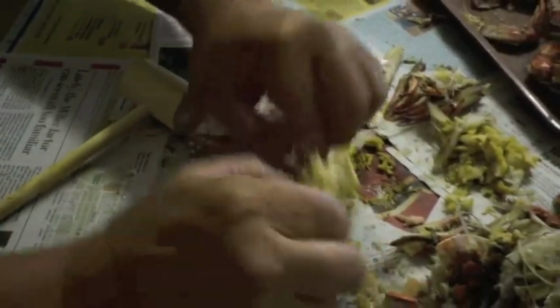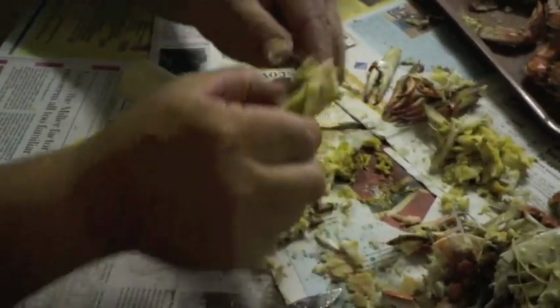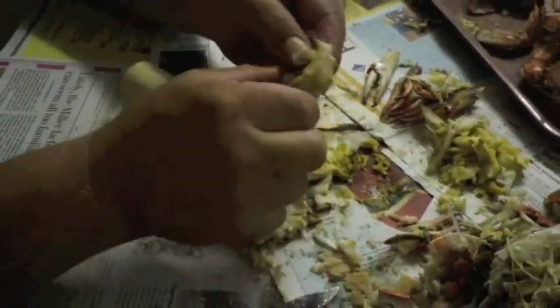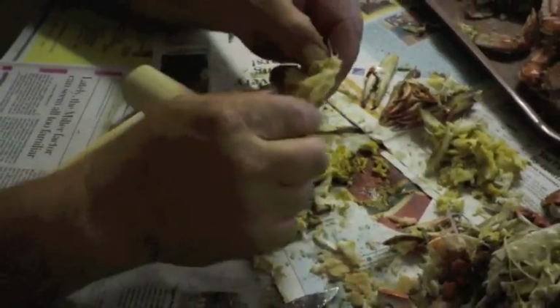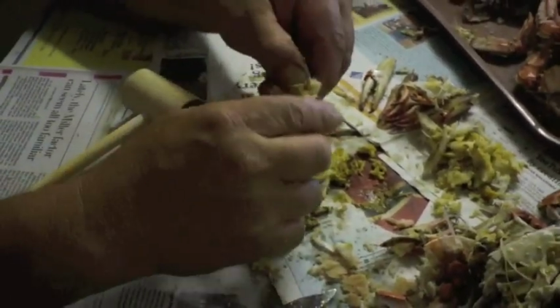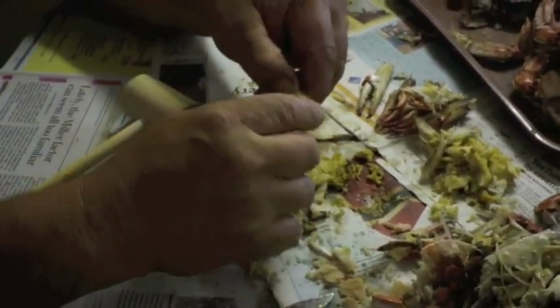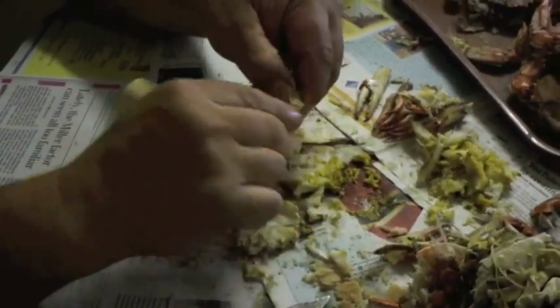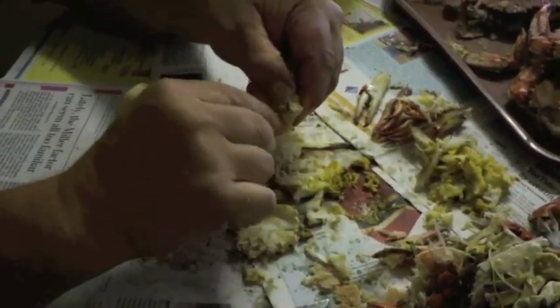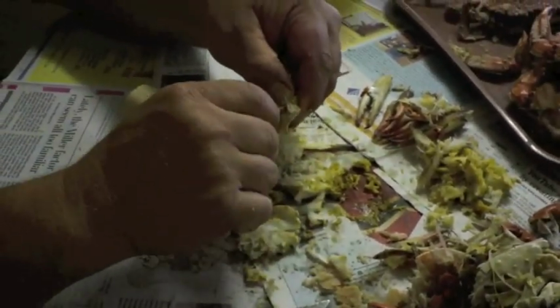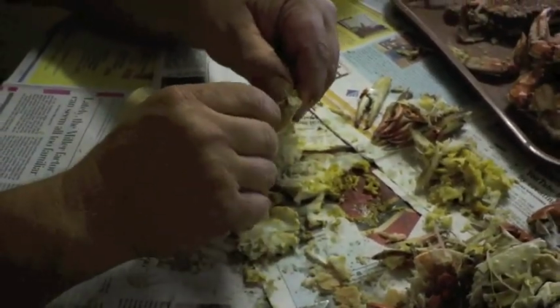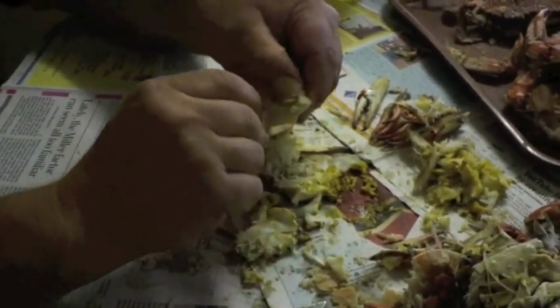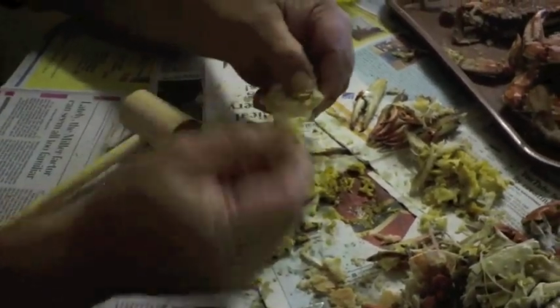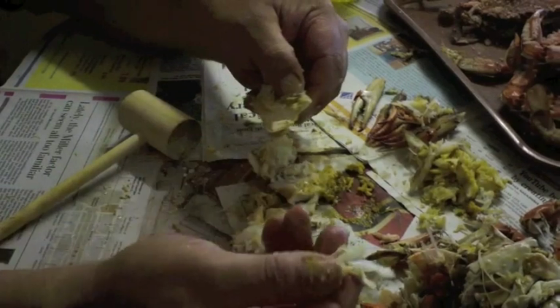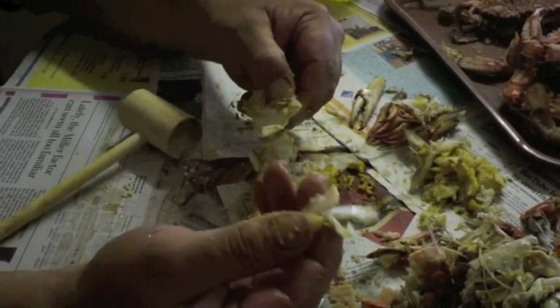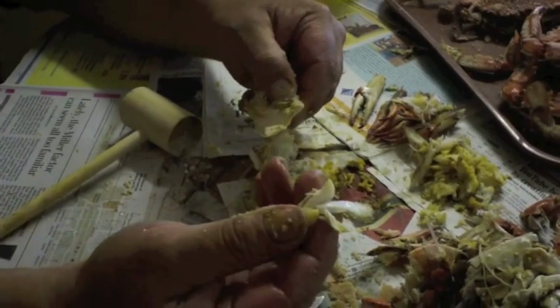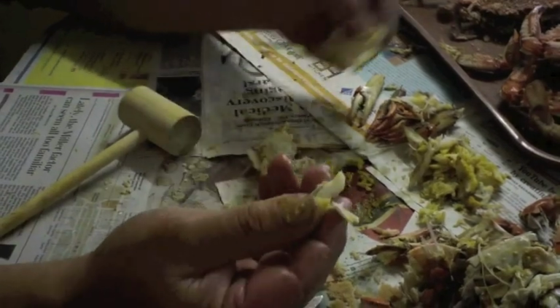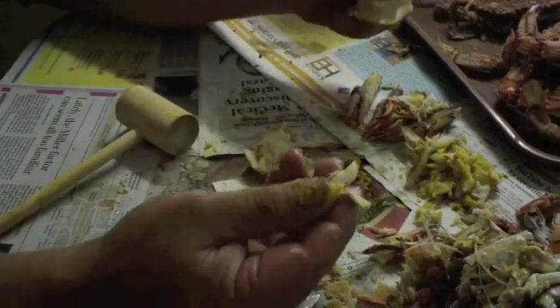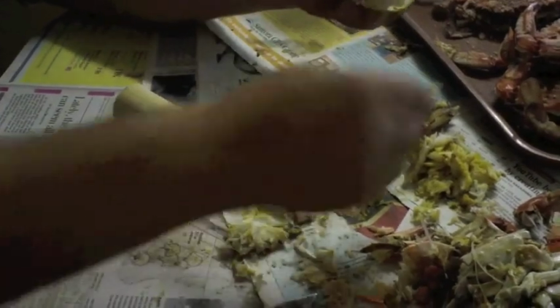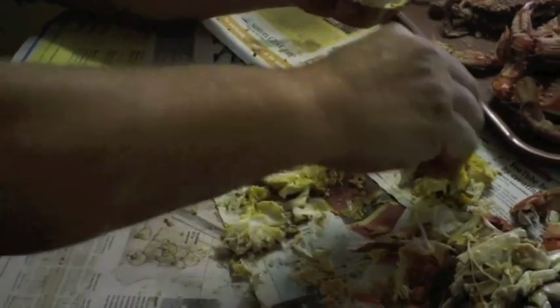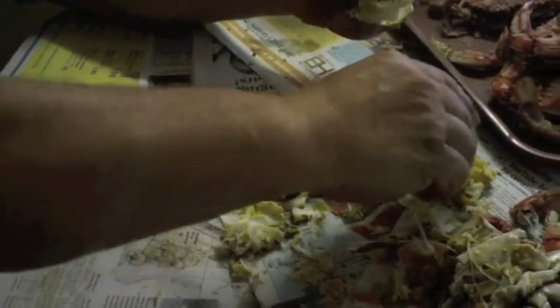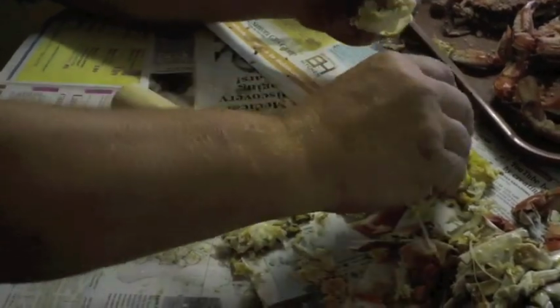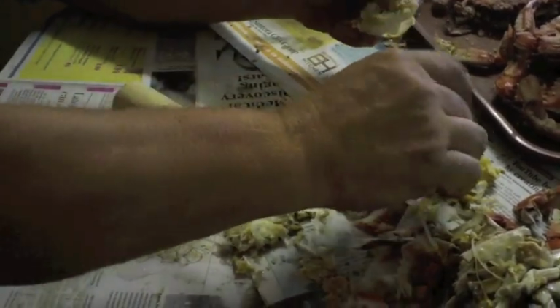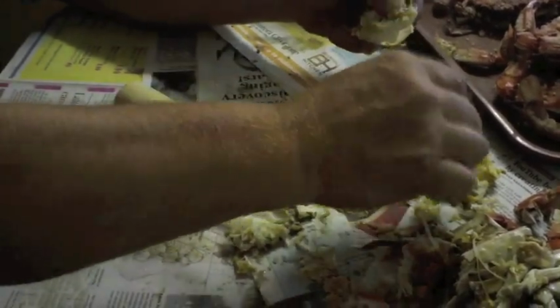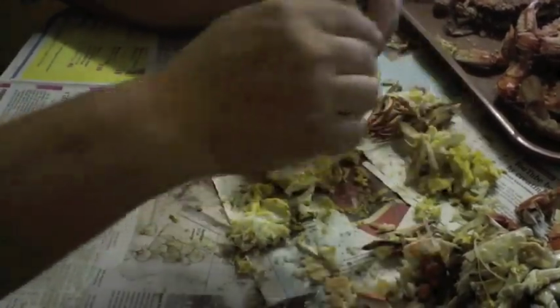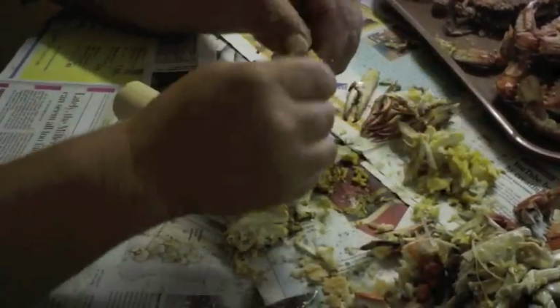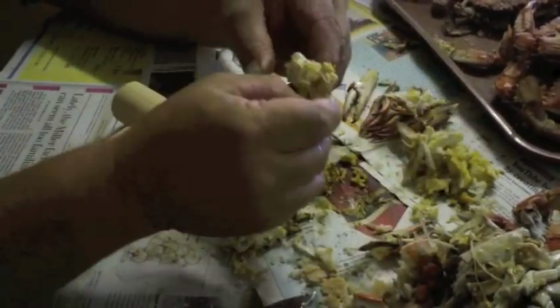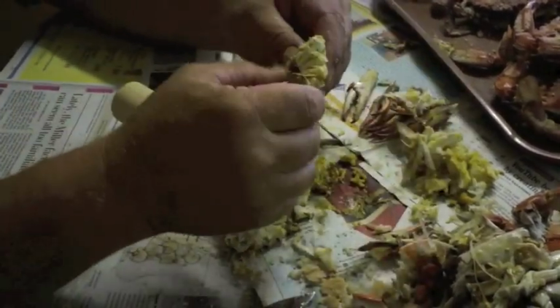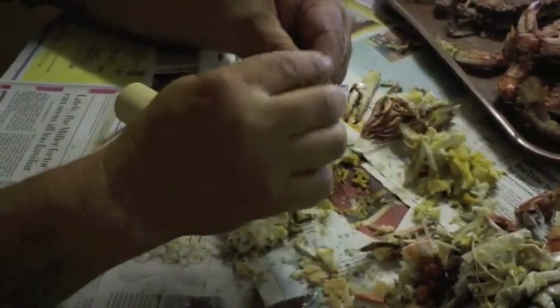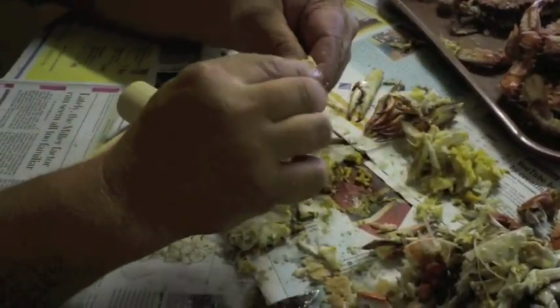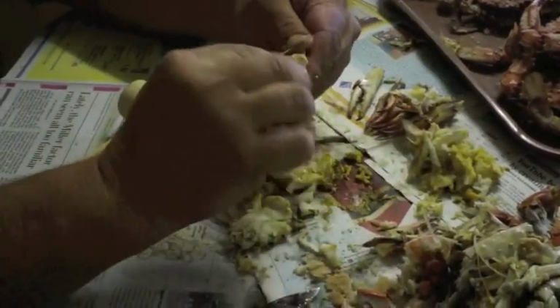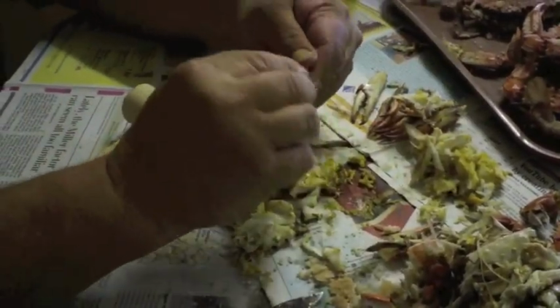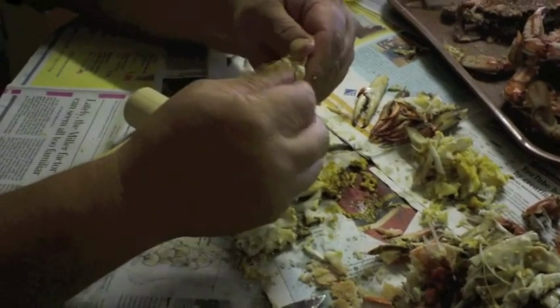Now it's in half, and we're going to put it in quarters. Find the center groove and use the paring knife to cut through it — fold it back. Cut through the center groove again. Now we have channels to clean, just like on the last one. This is the back fin — roll that lump right out. Gumbo lump crab meat, ready for somebody to eat.